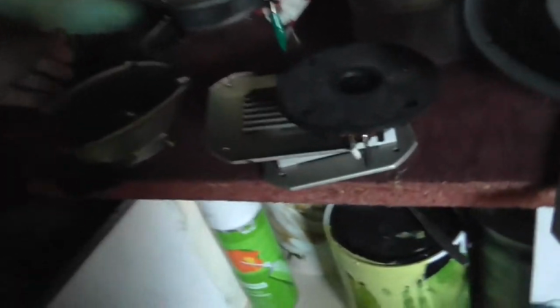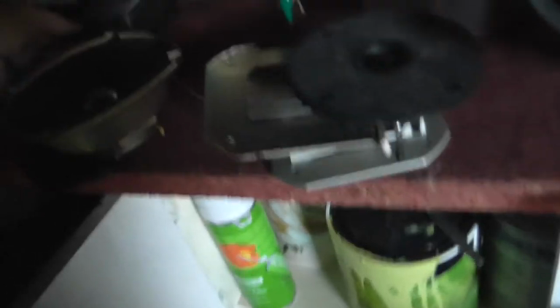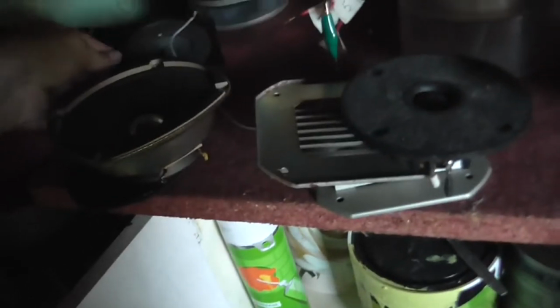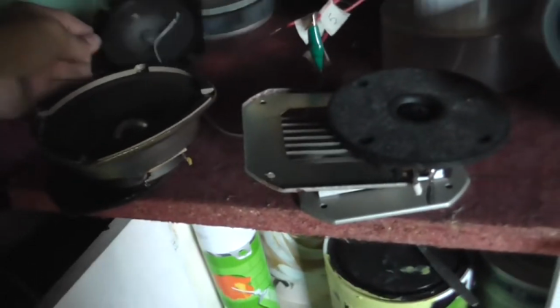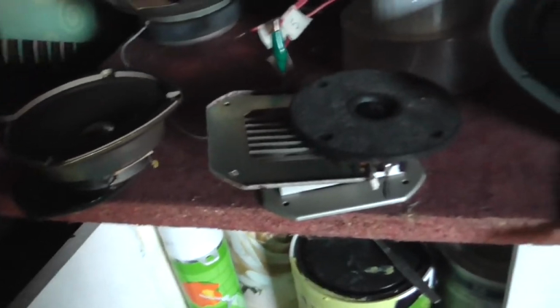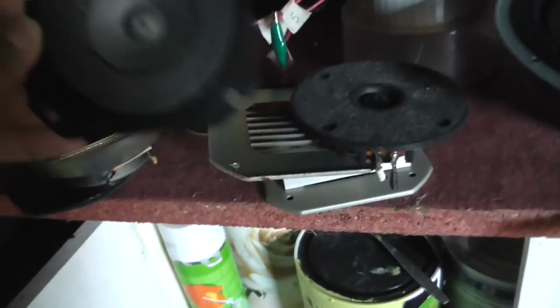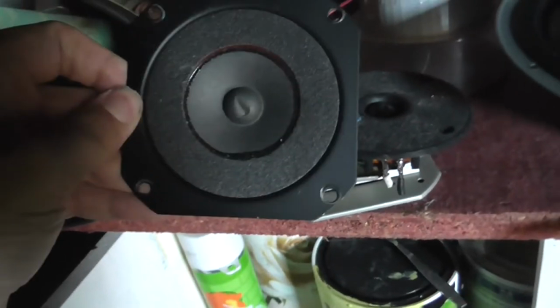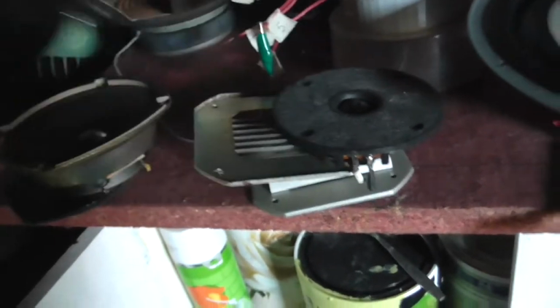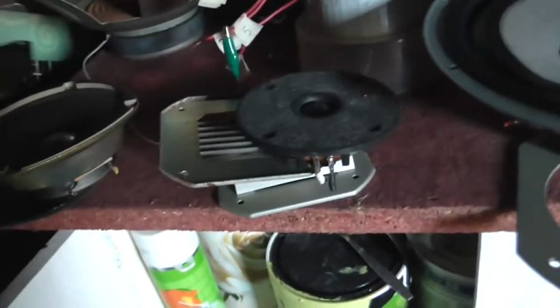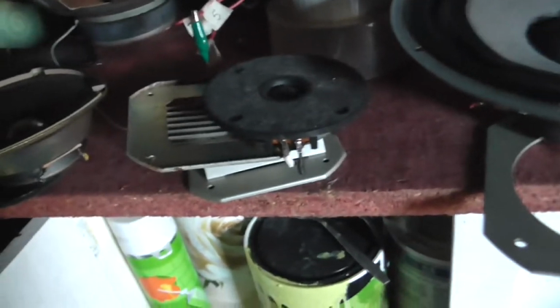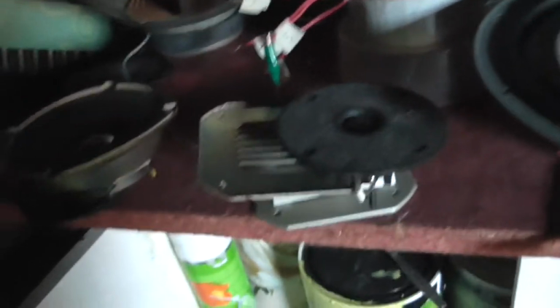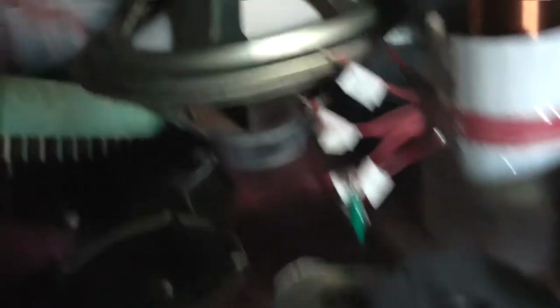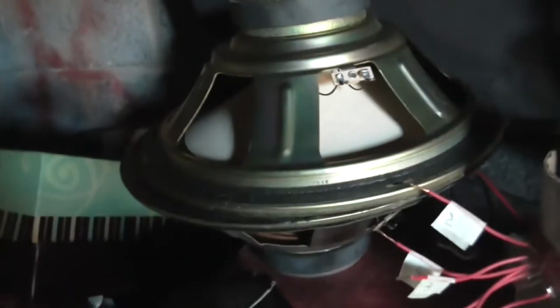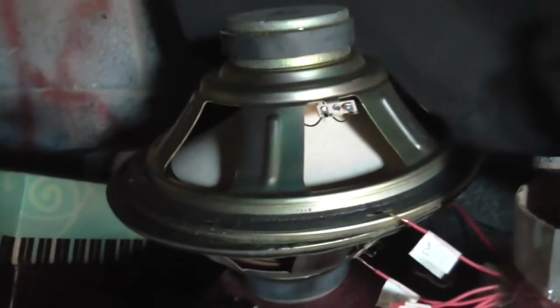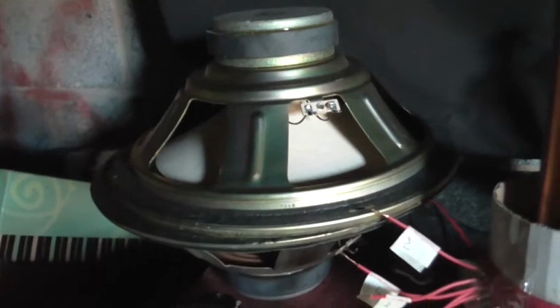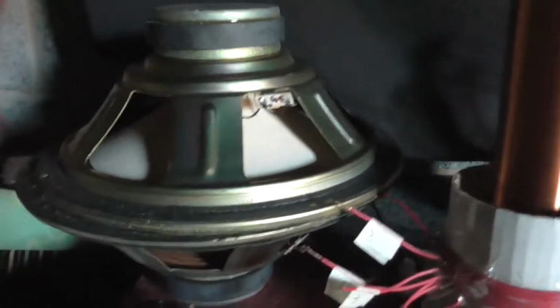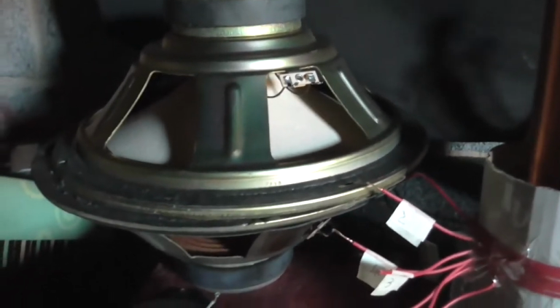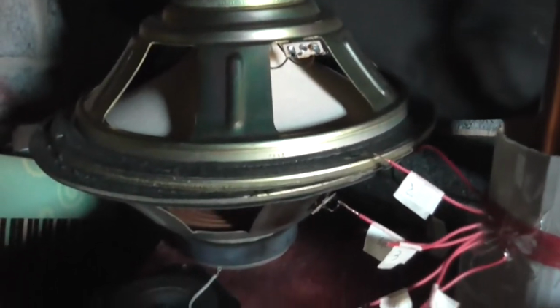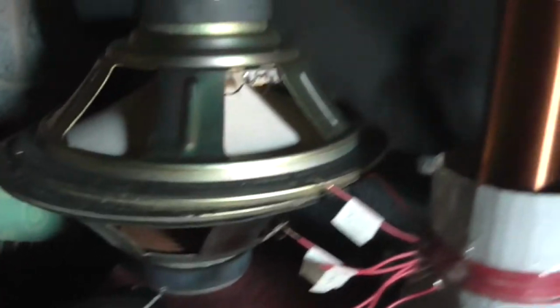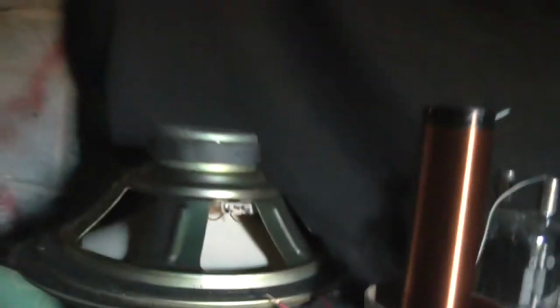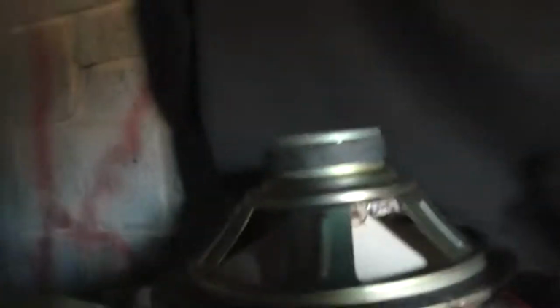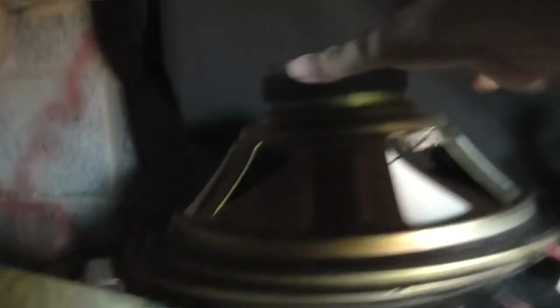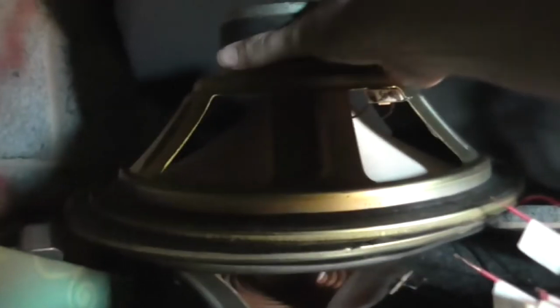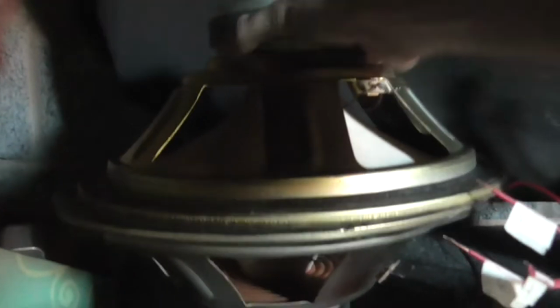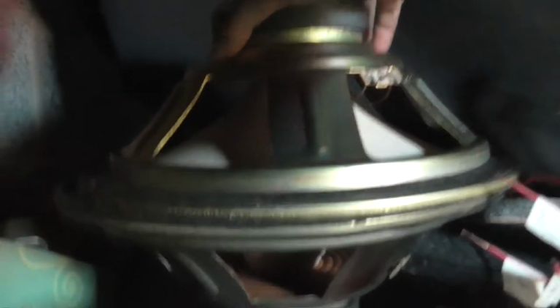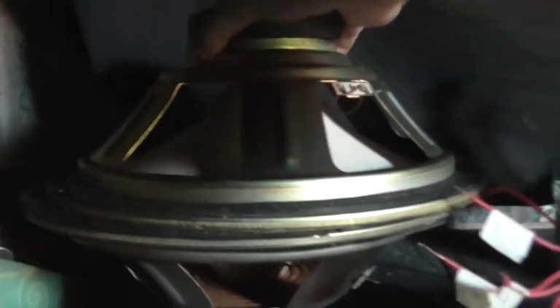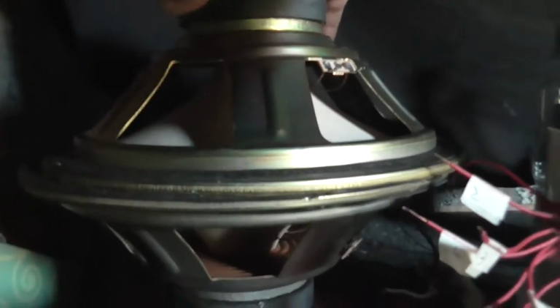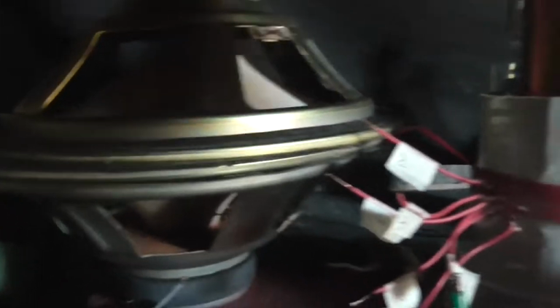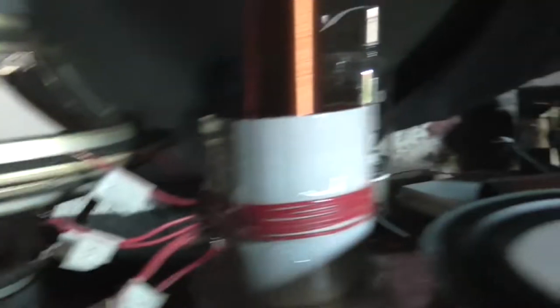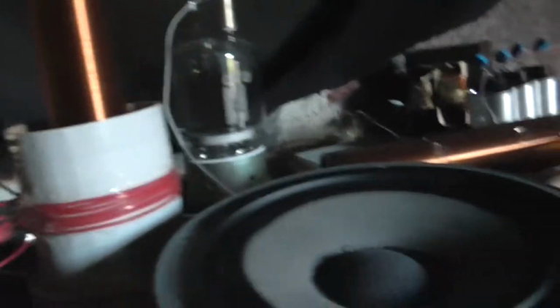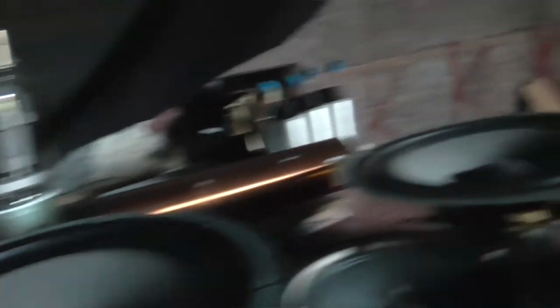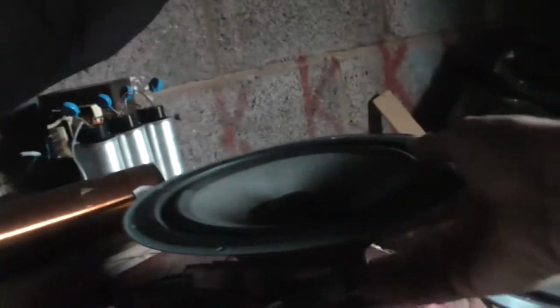Speaking of which, I found several of these, and a huge pair of woofers here. Most of these are by Akai. I think these ones are by Rank.